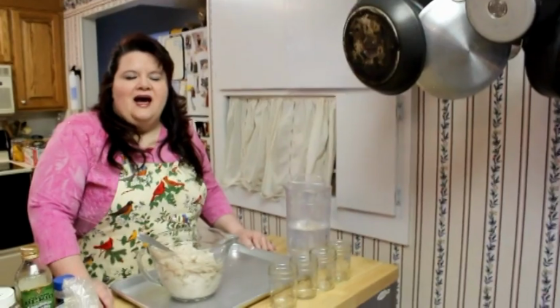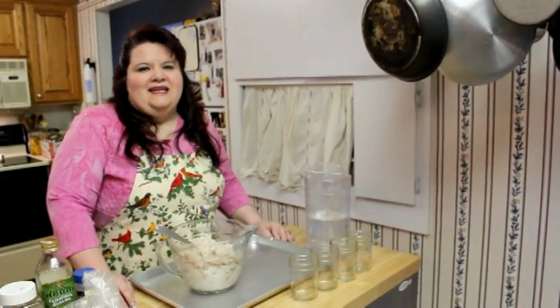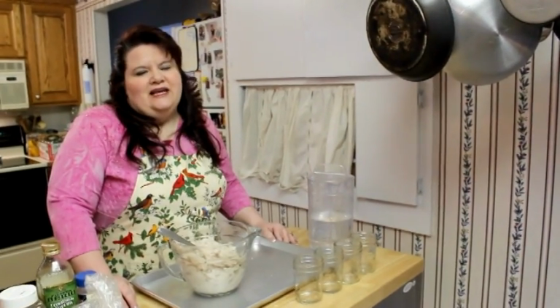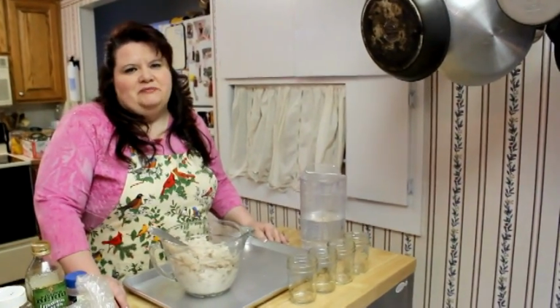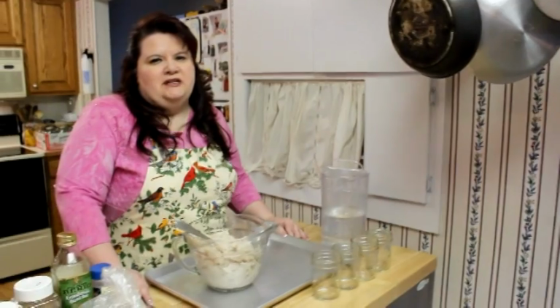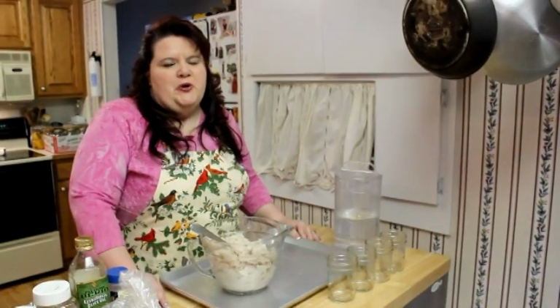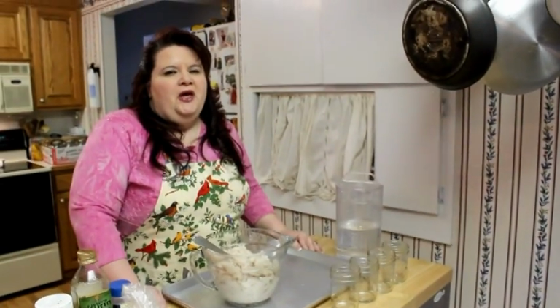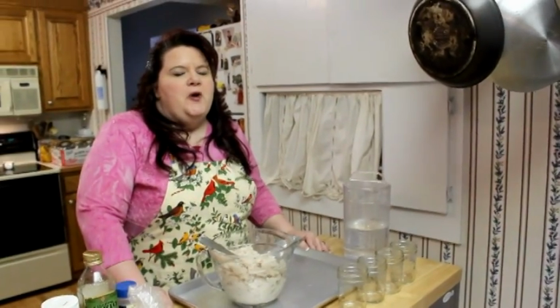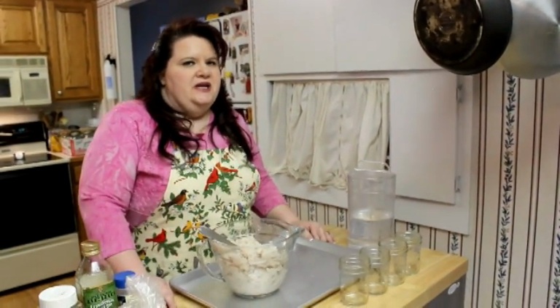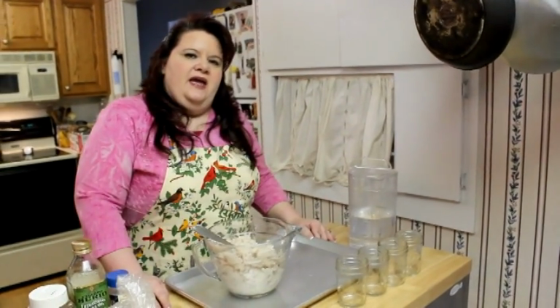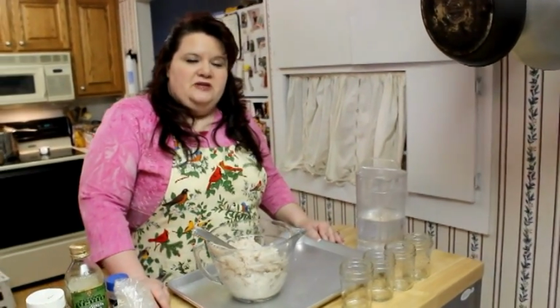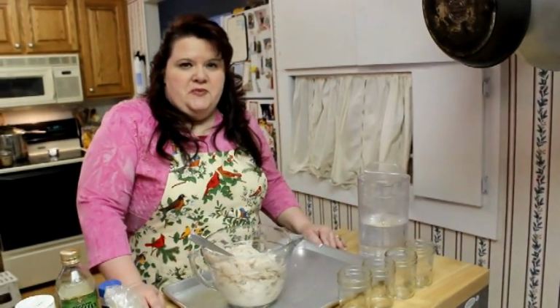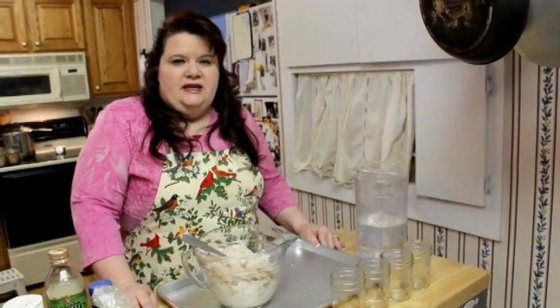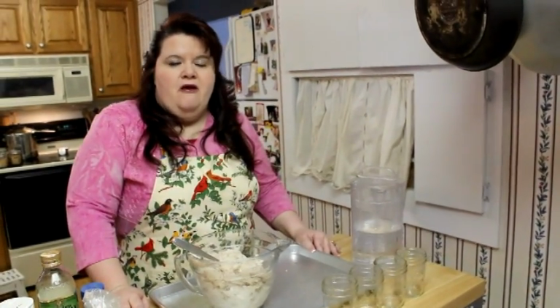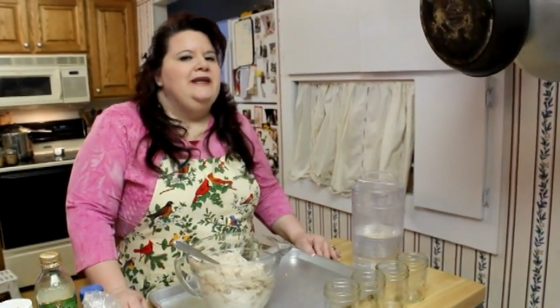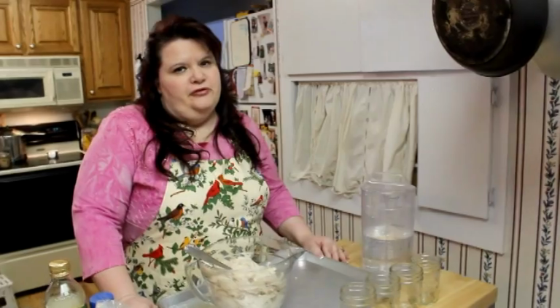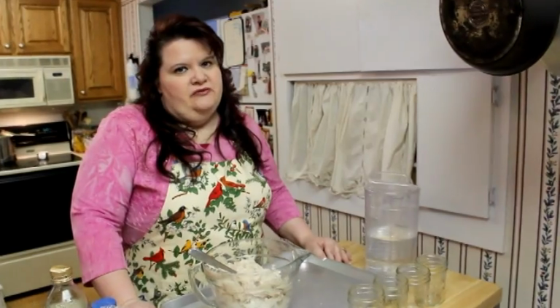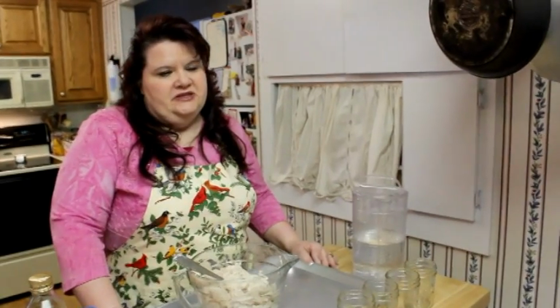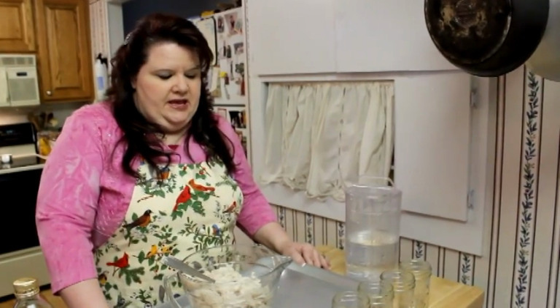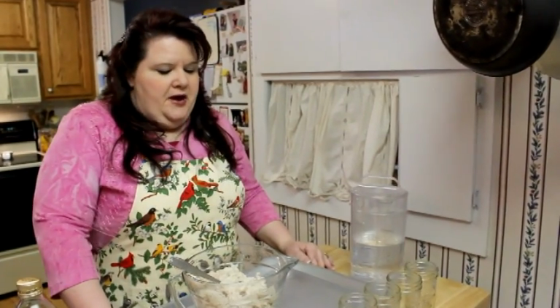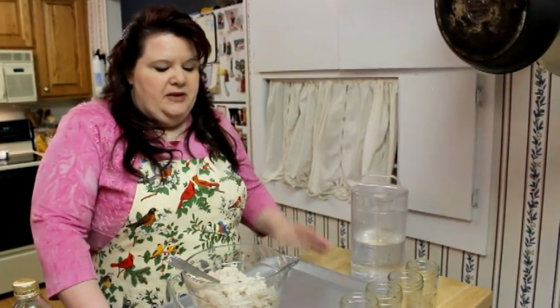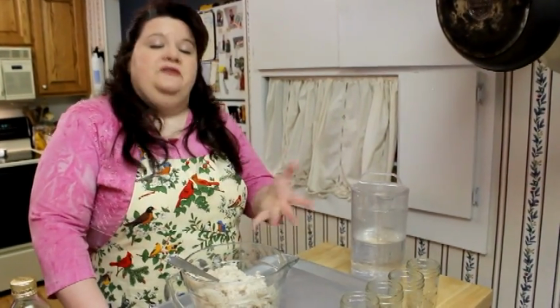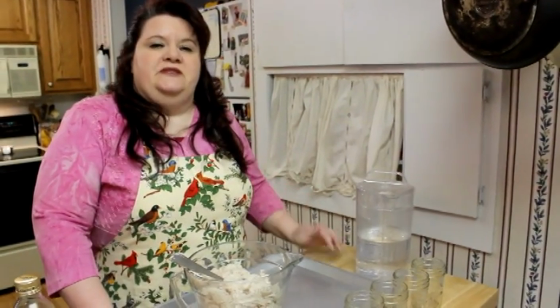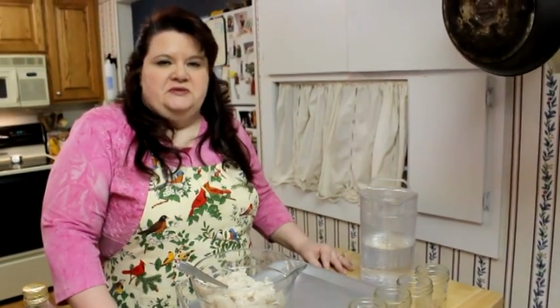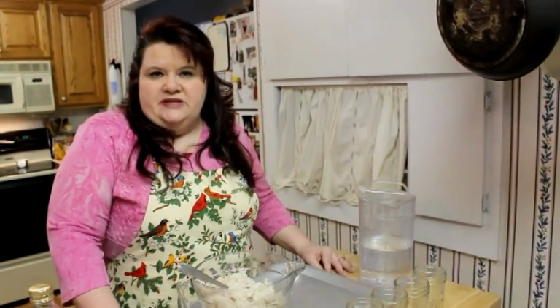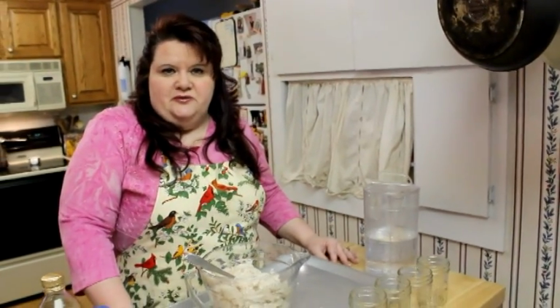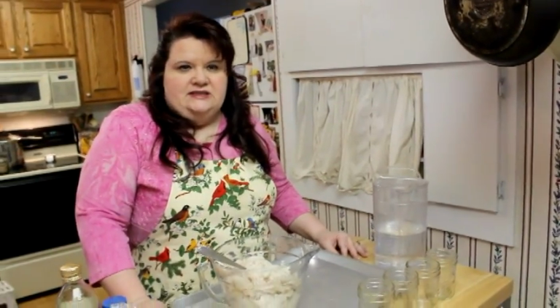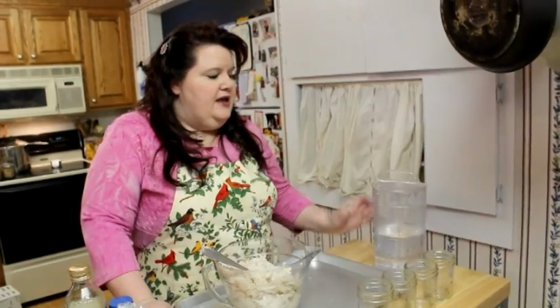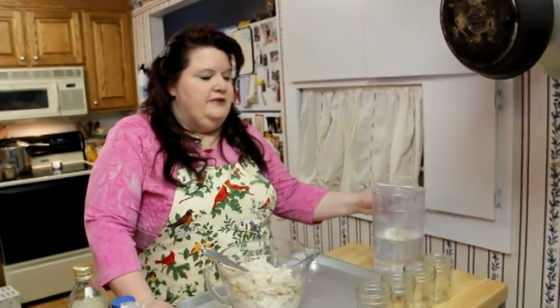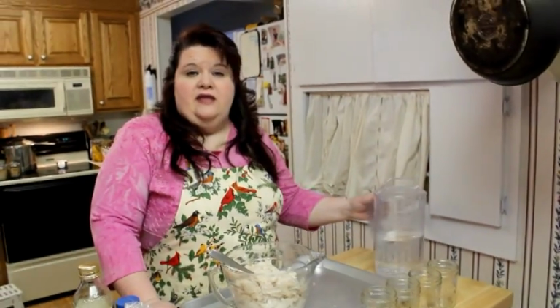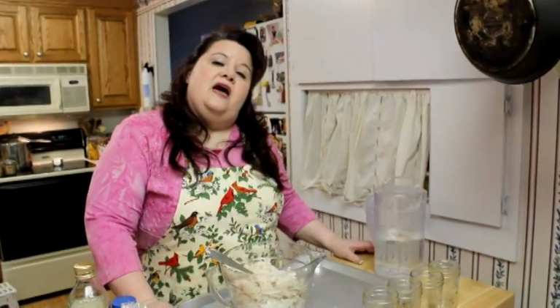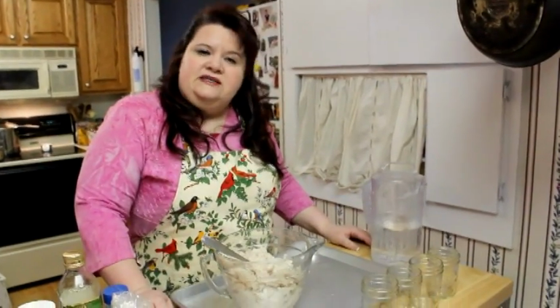Hi, it's Kellene Bishop, The Preparedness Pro. You're watching another installment in our homemade cat food video series. I'm mixing different types of fish with different types of foods and seasonings, and we're going to can the cat food ourselves.